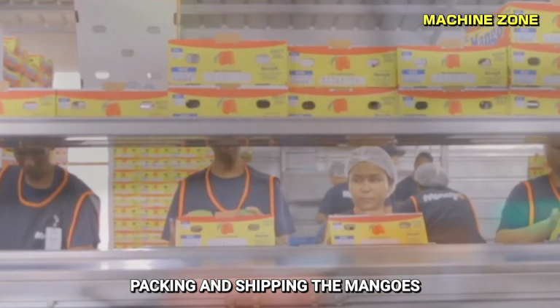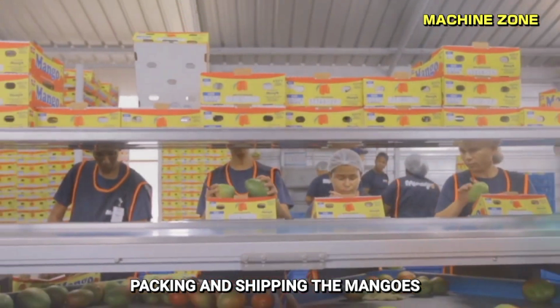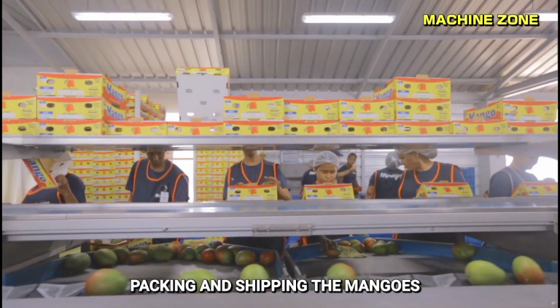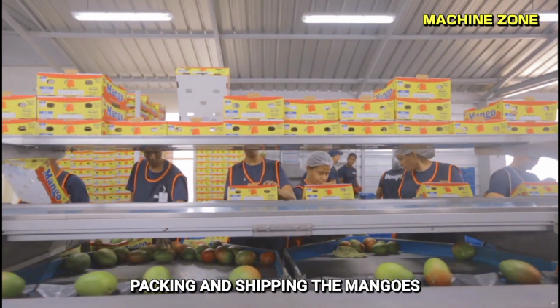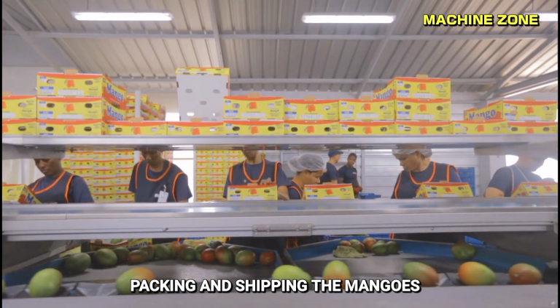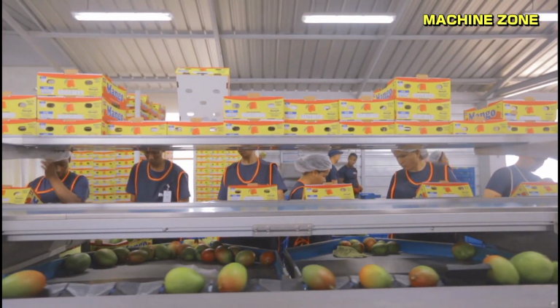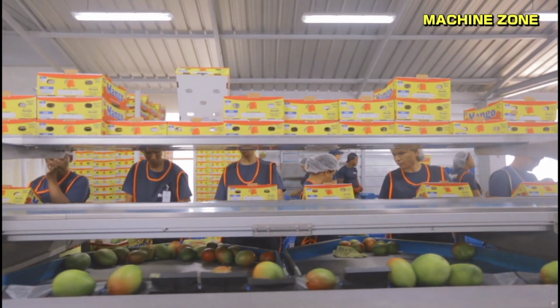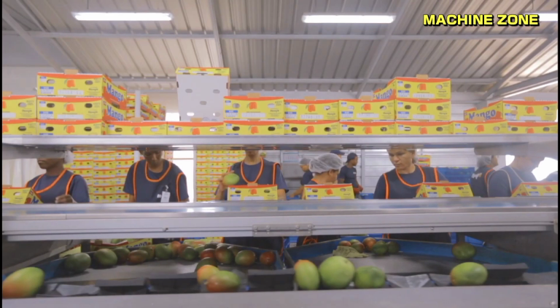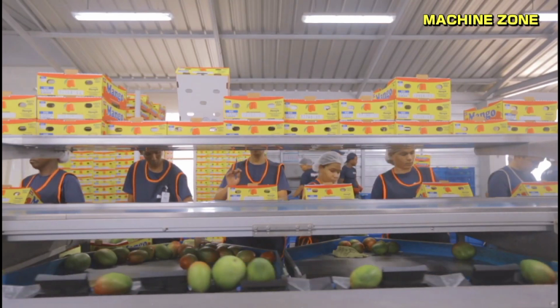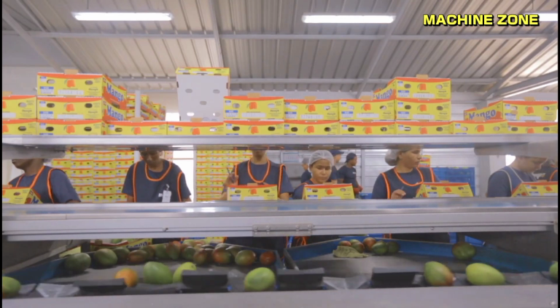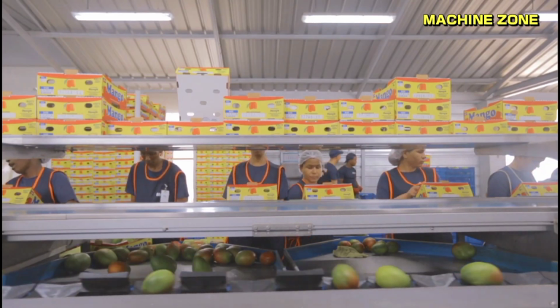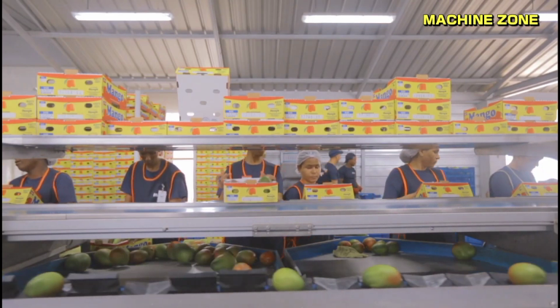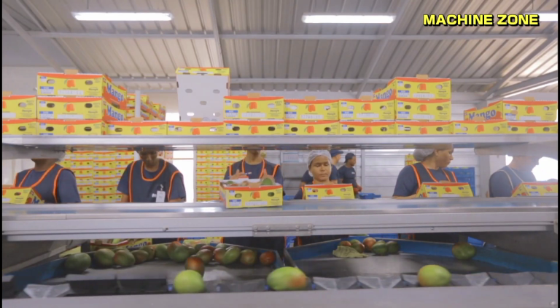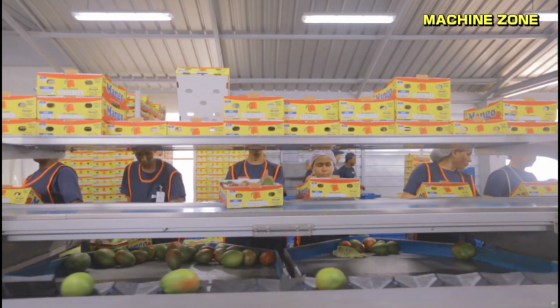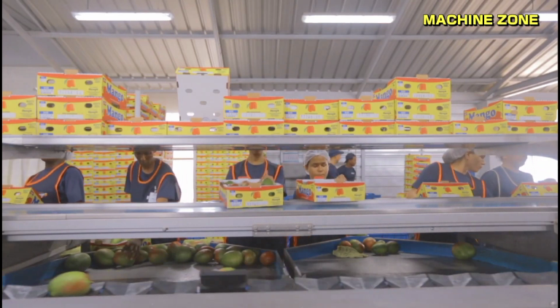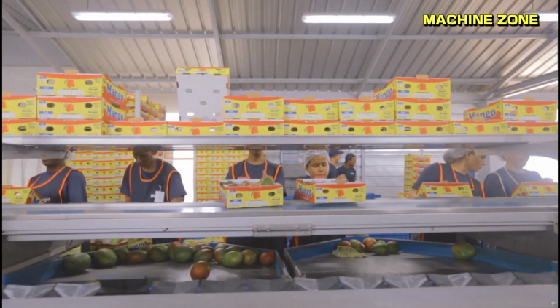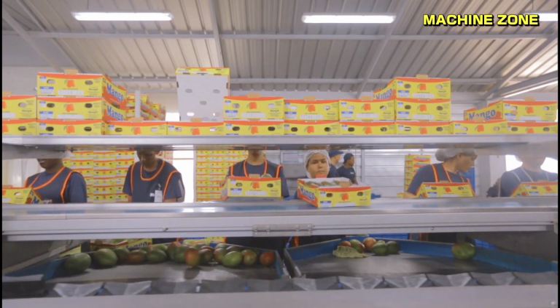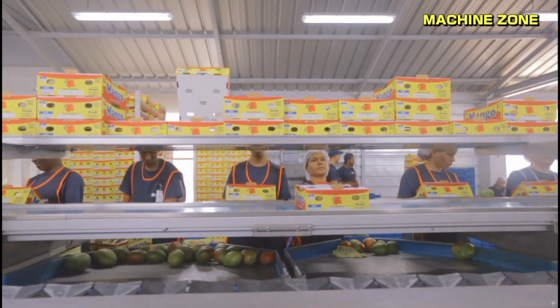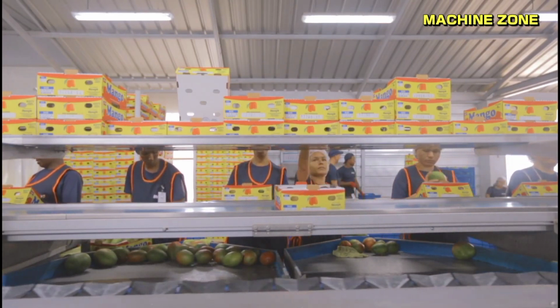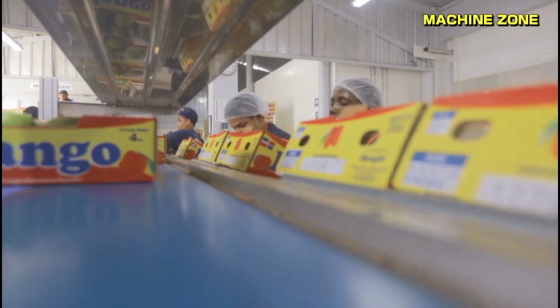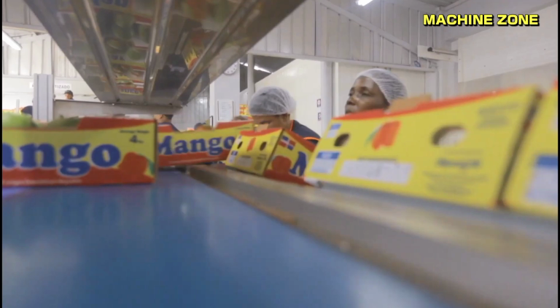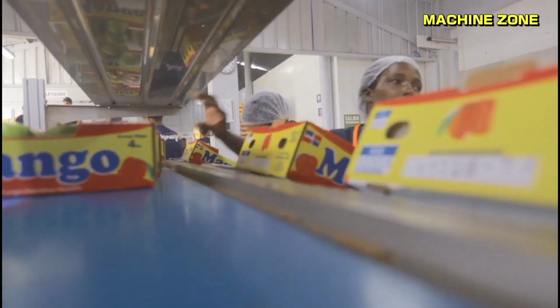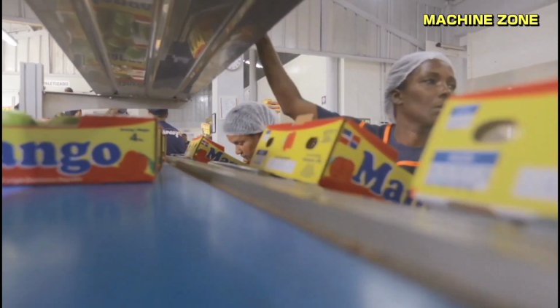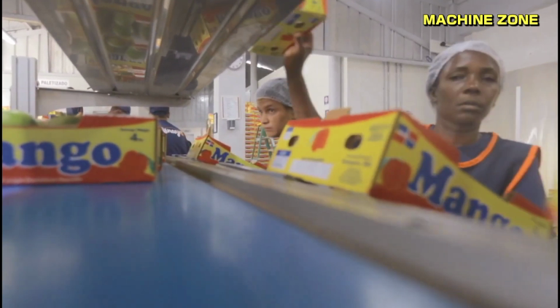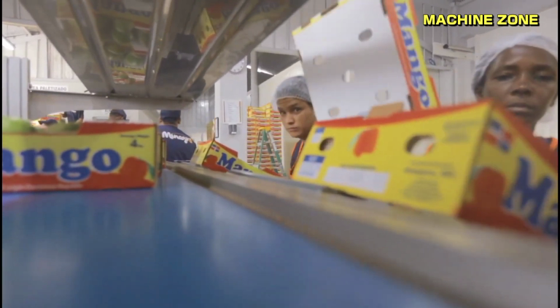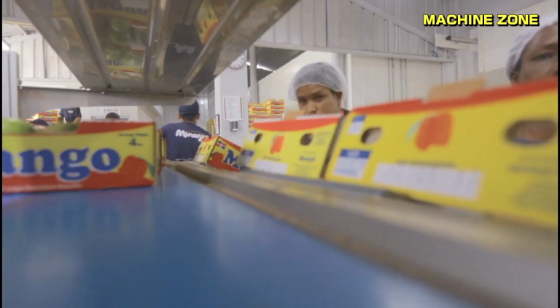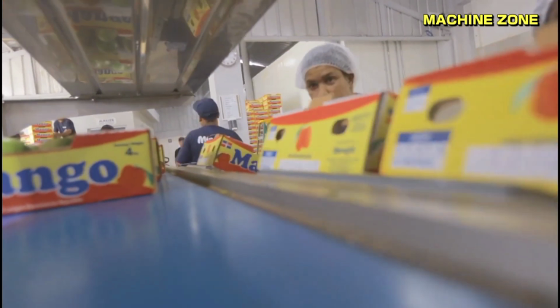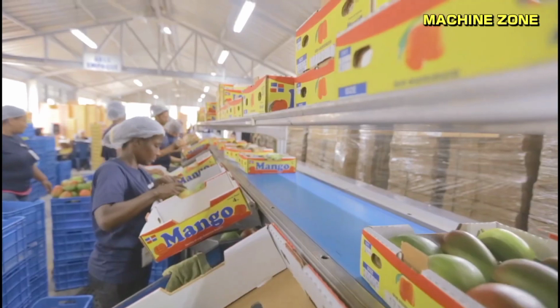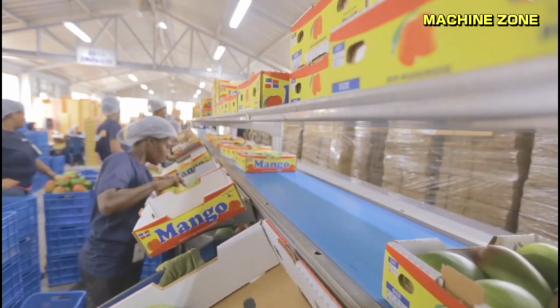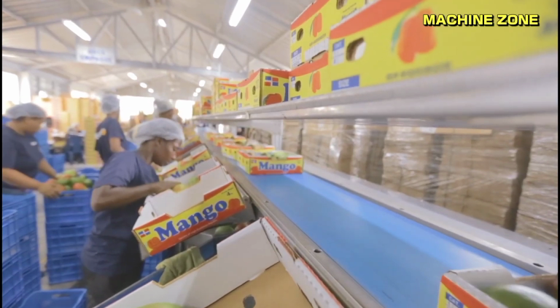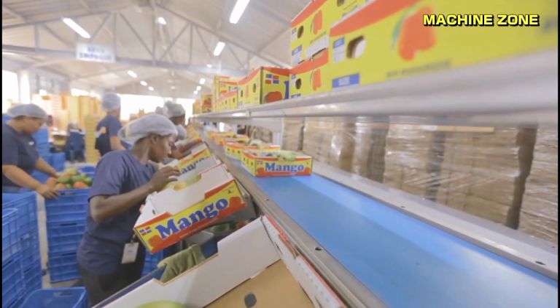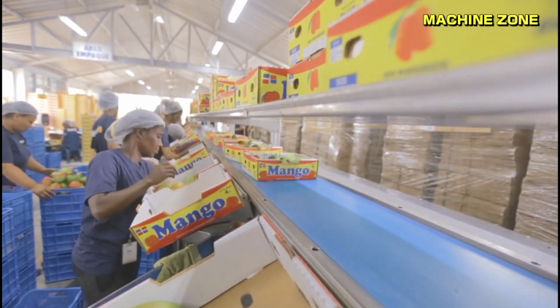Packing and shipping the mangoes: once they are picked, the mangoes are individually wrapped in paper and placed in cardboard boxes to protect them during shipping. The mangoes are then shipped to markets around the world.